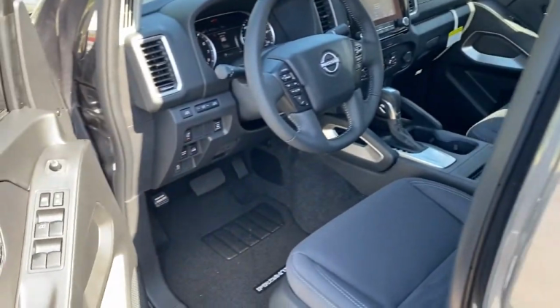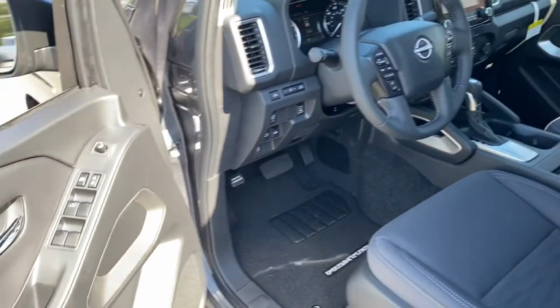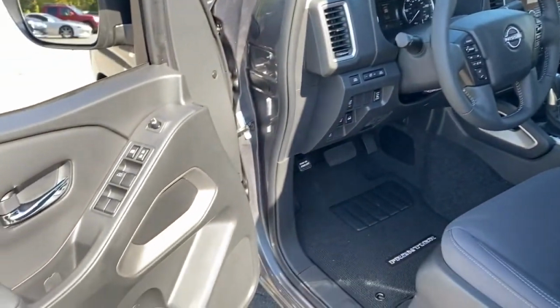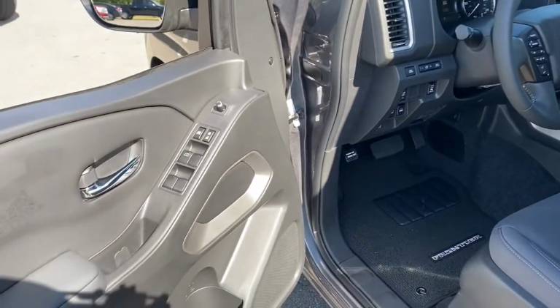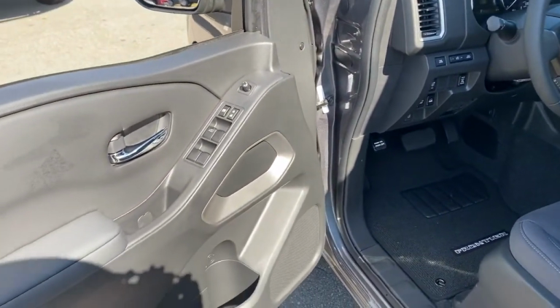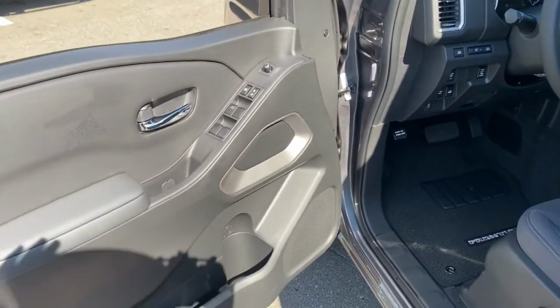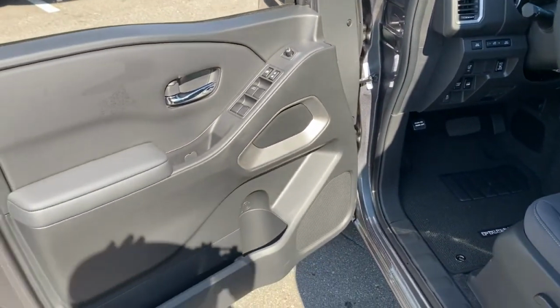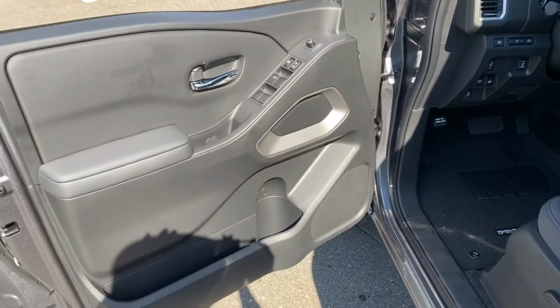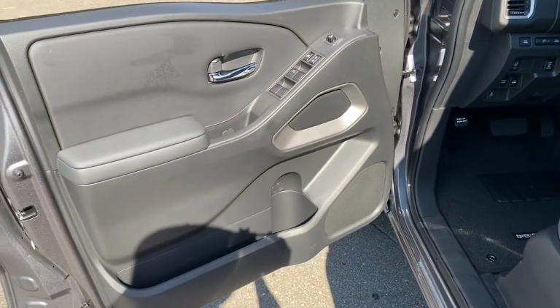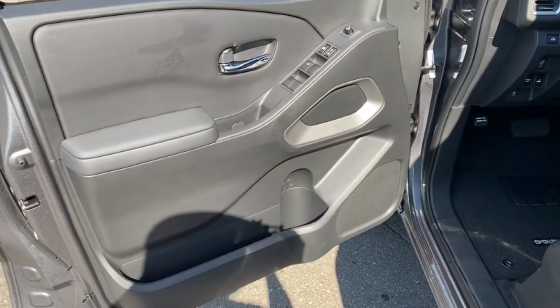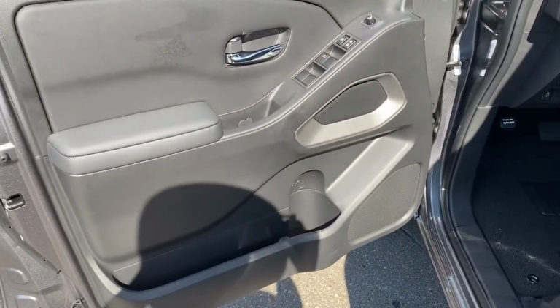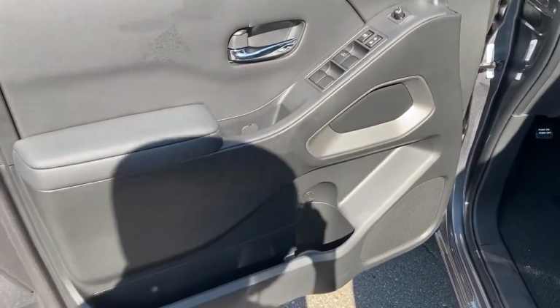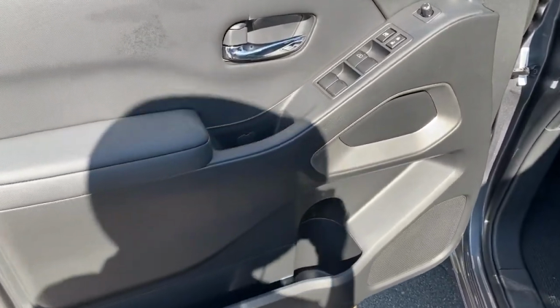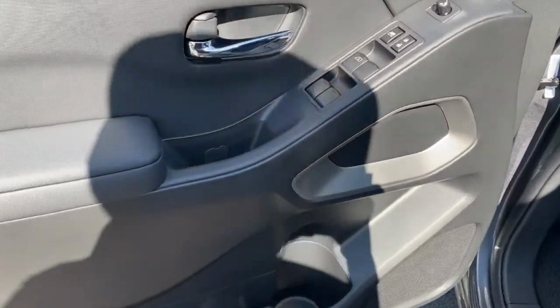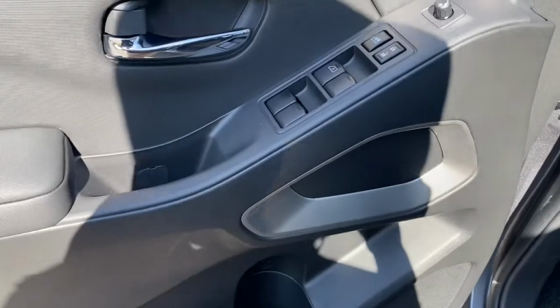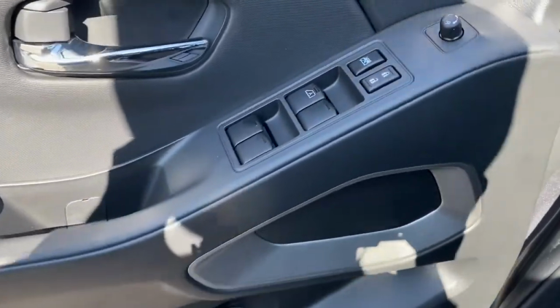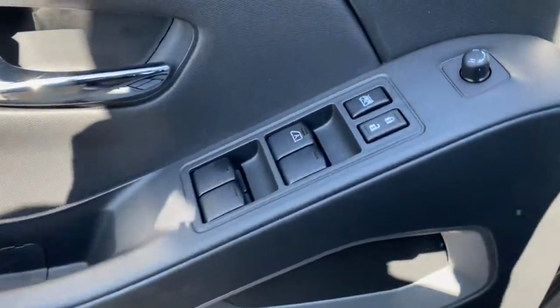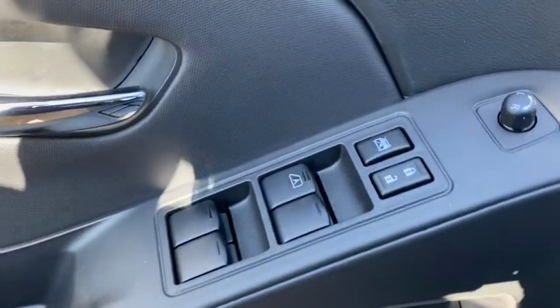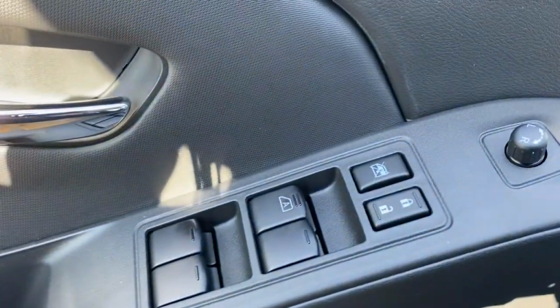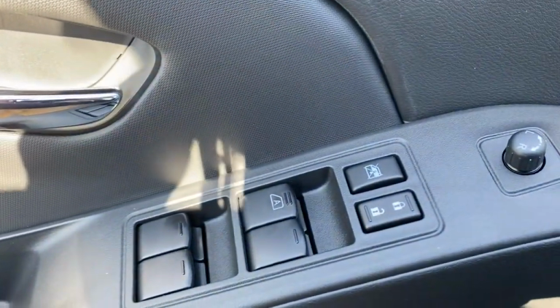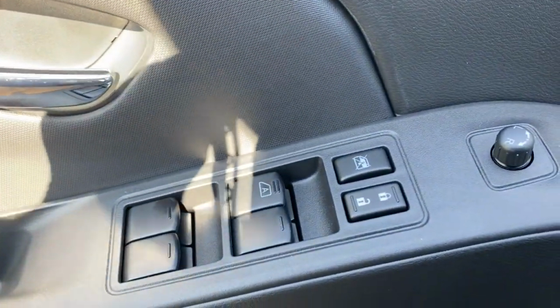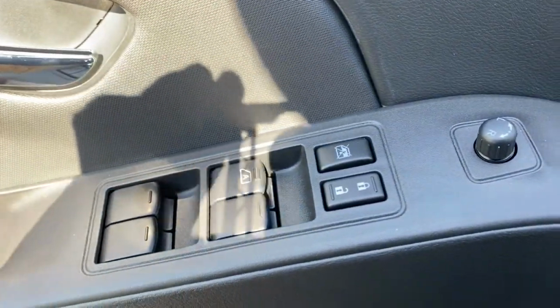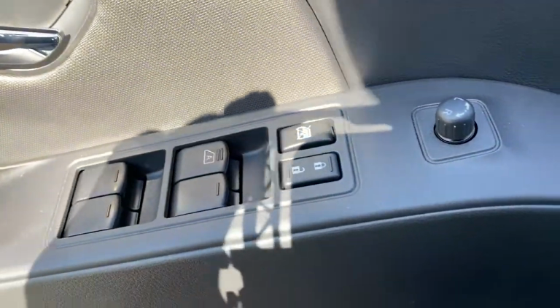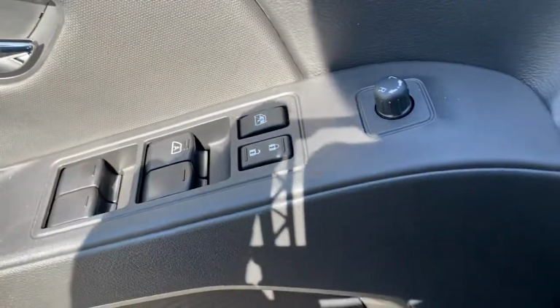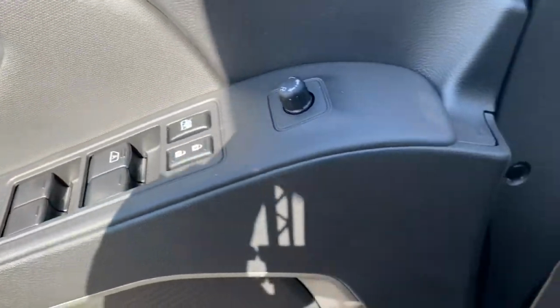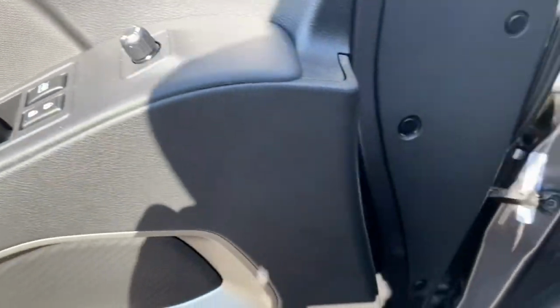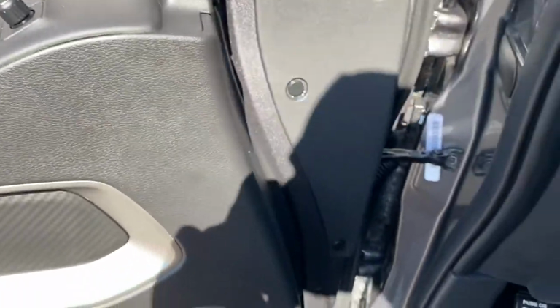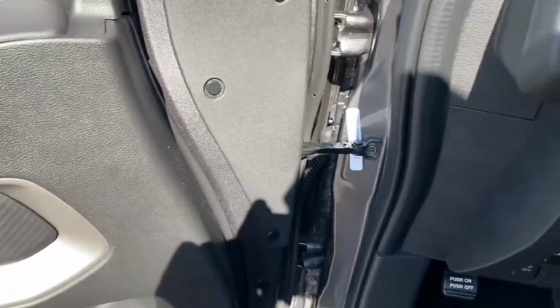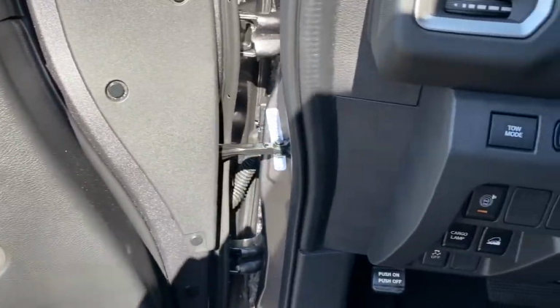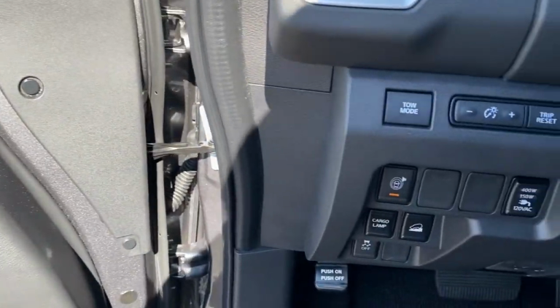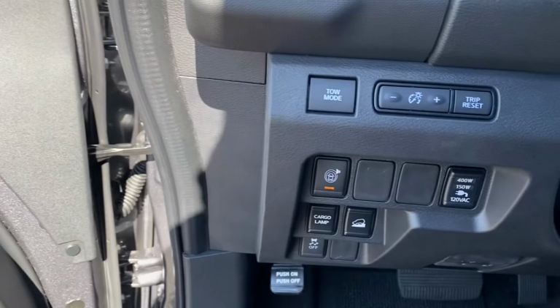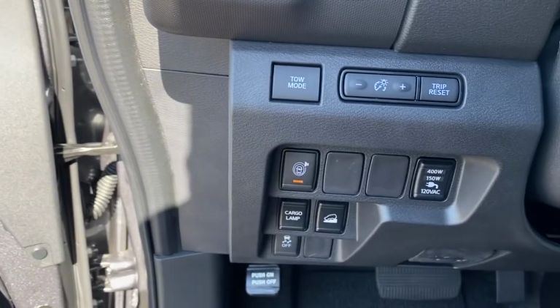Tow Hooks, Intermittent Wipers, Floor Mats. Don't let this affordable Frontier slip away. Our team will give you an outstanding test drive experience. Stop in today.